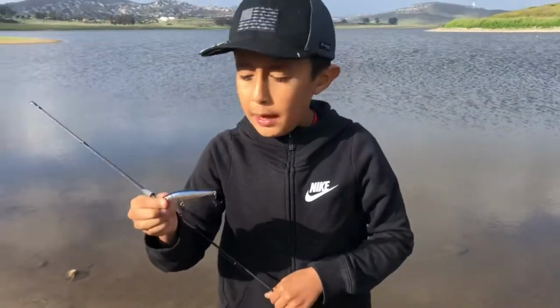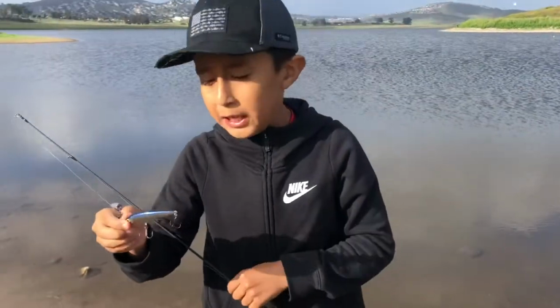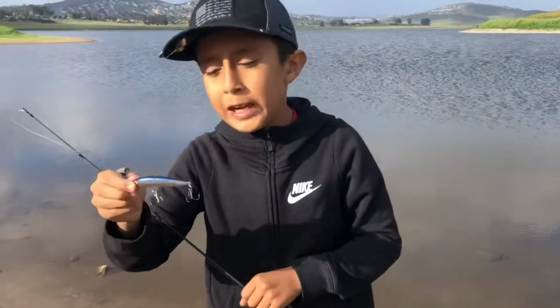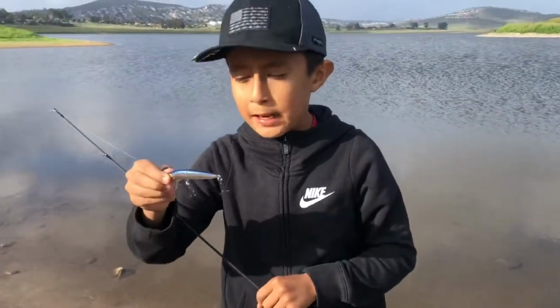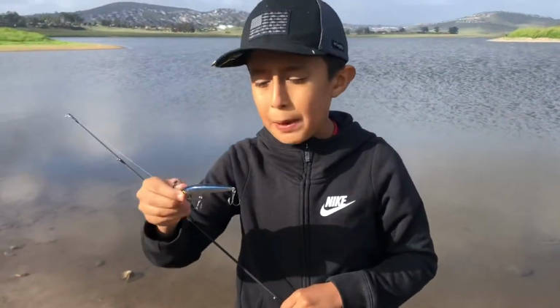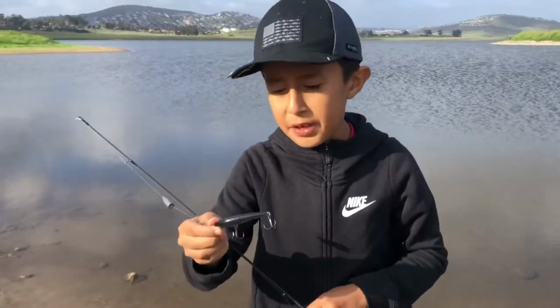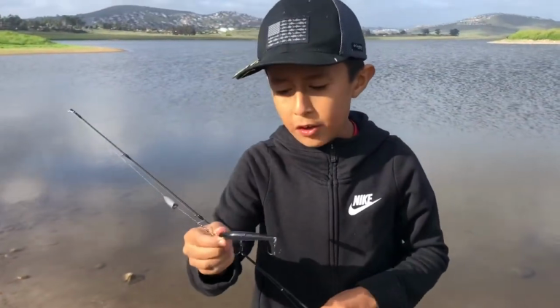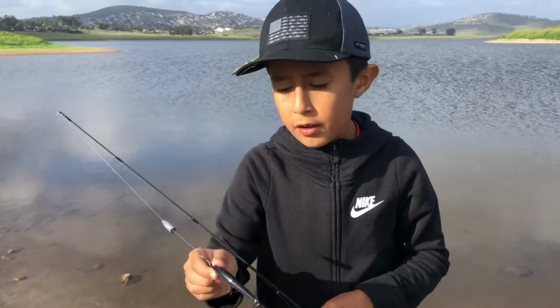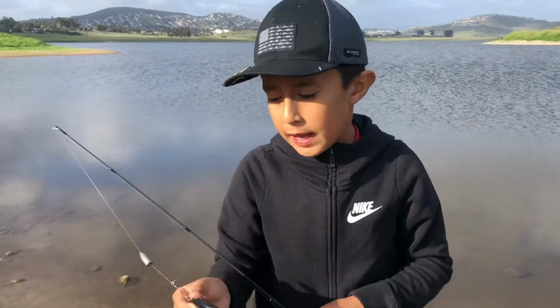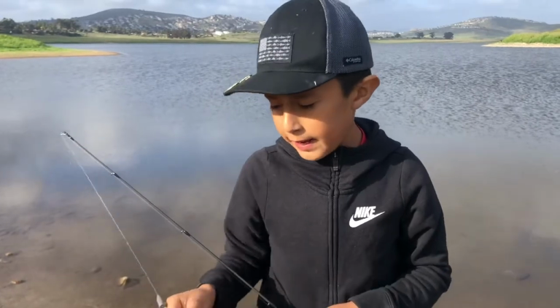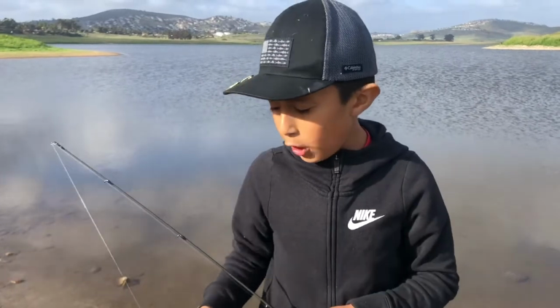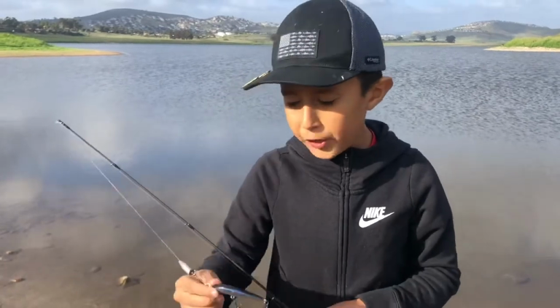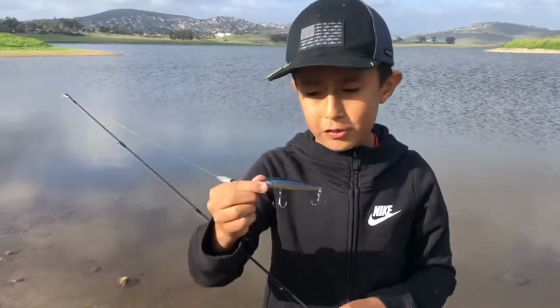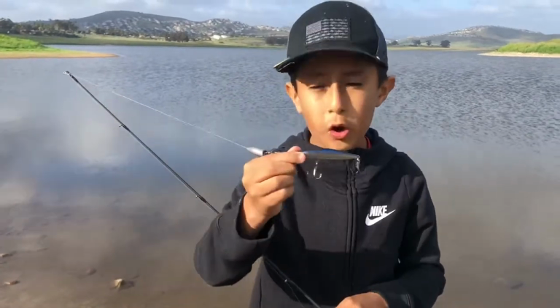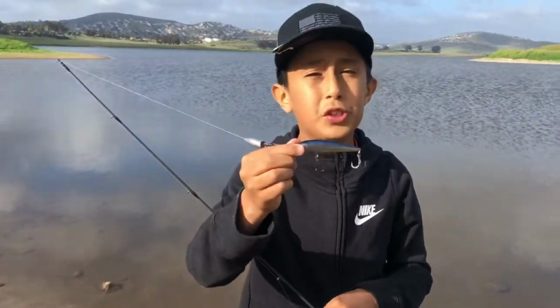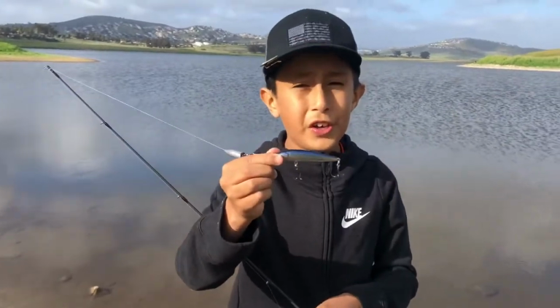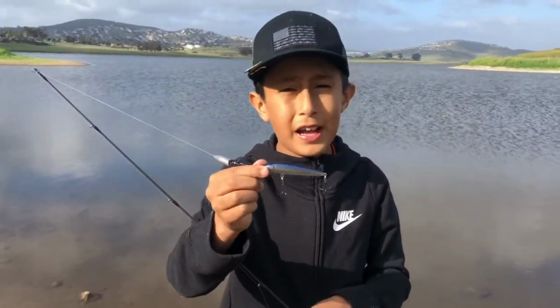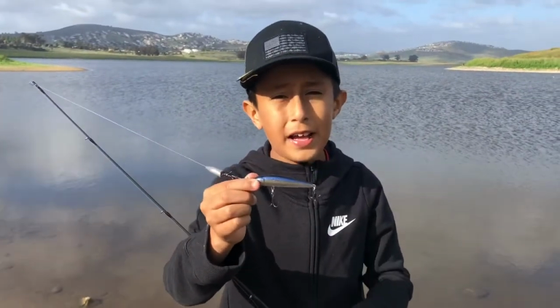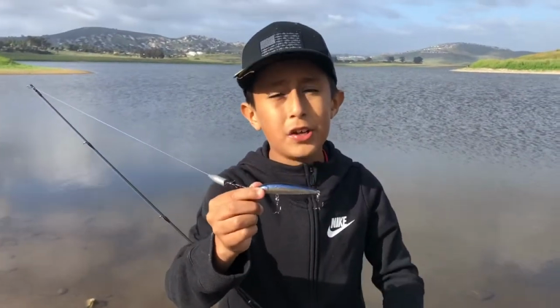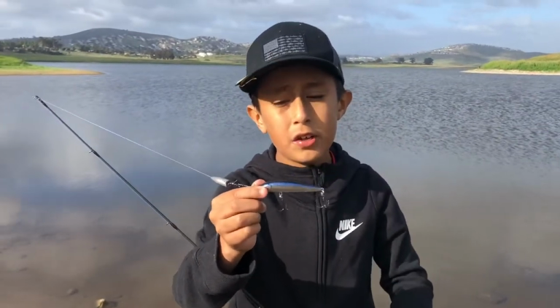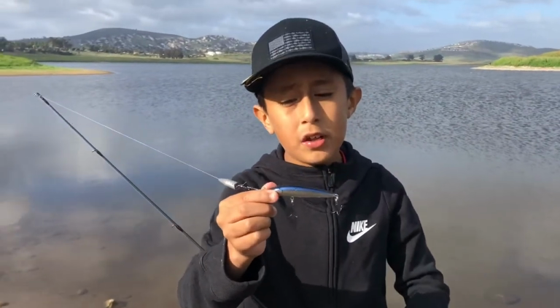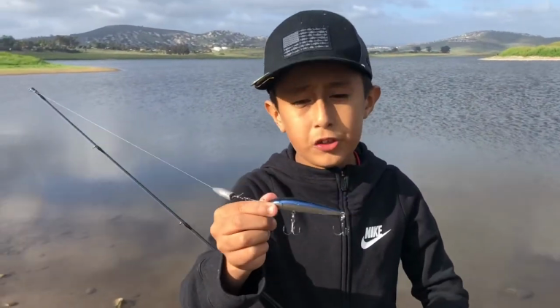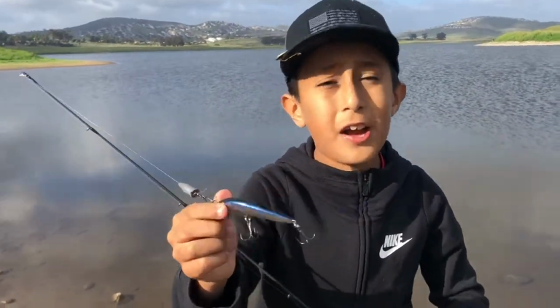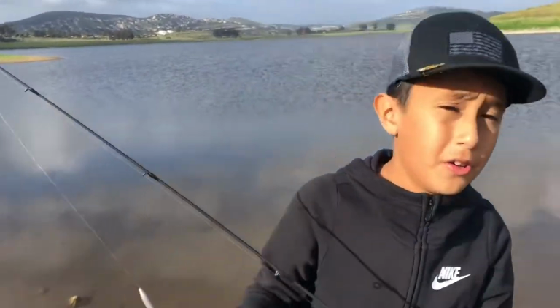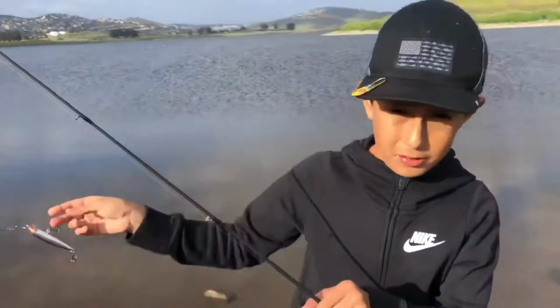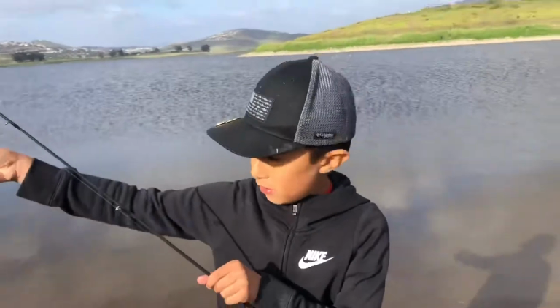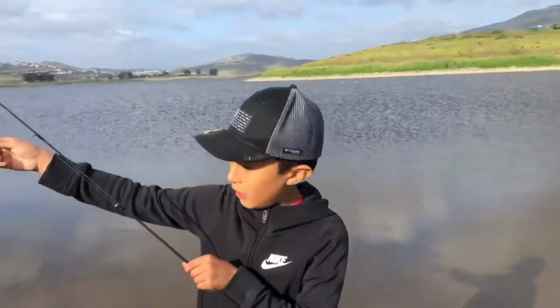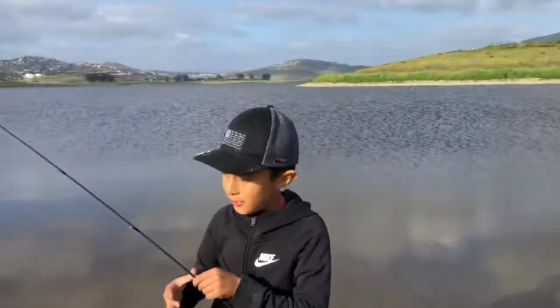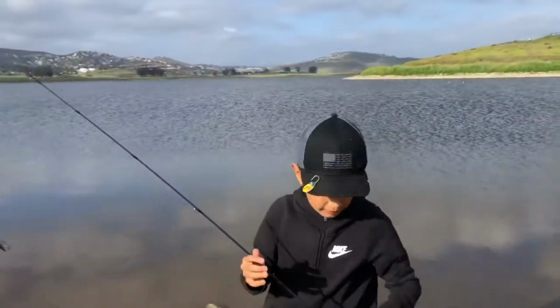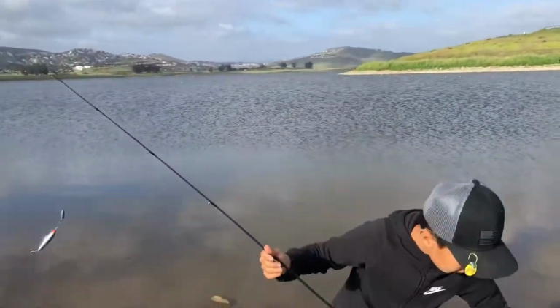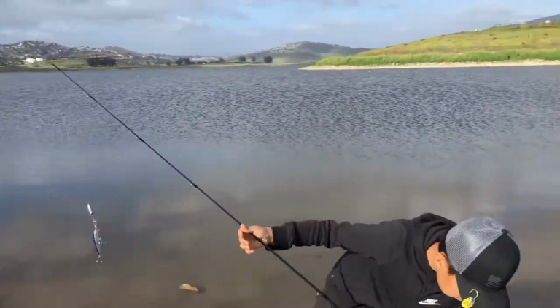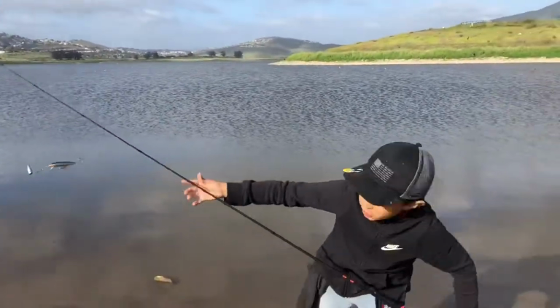I'm going to try this Rapala minnow and I hope it goes good. Let's try it out. Oh no — there. Let's go.